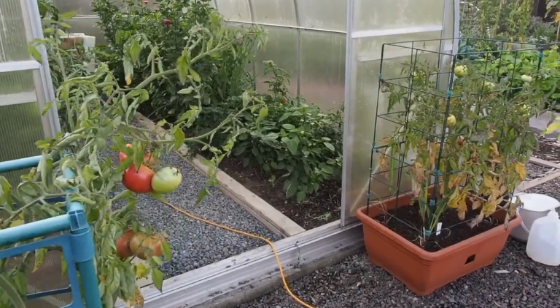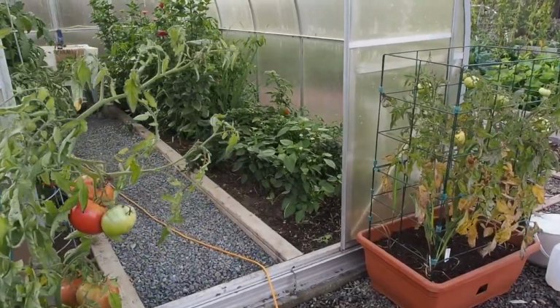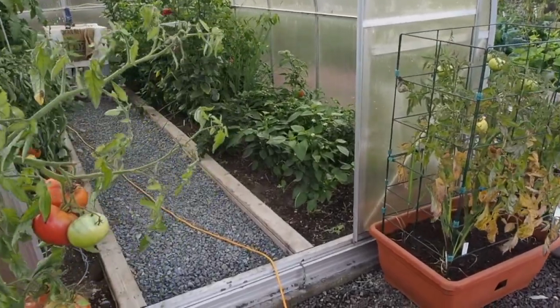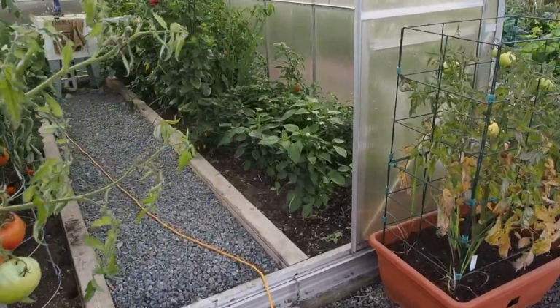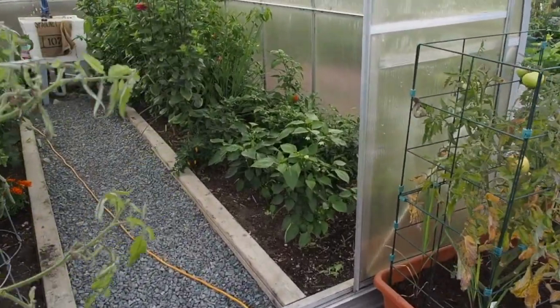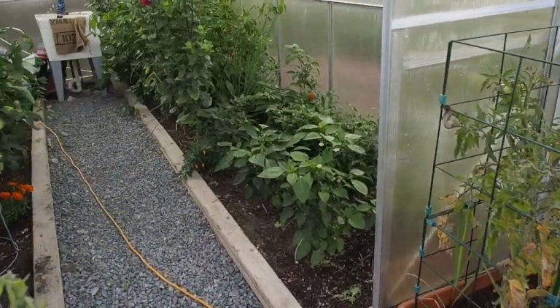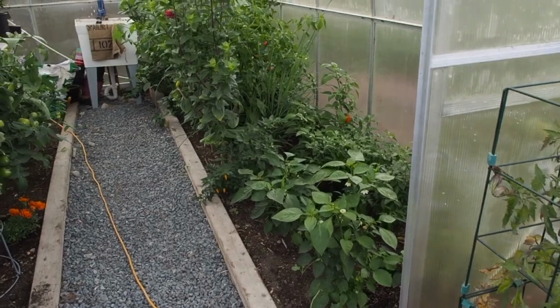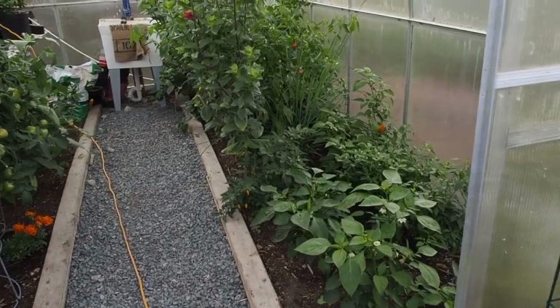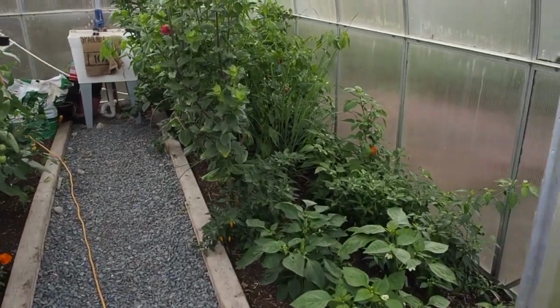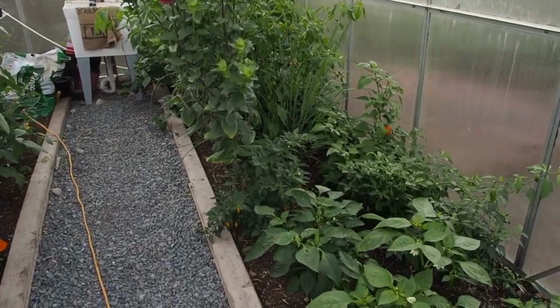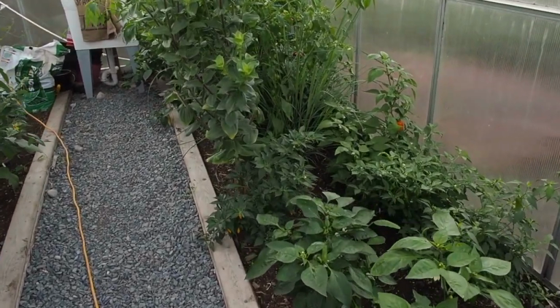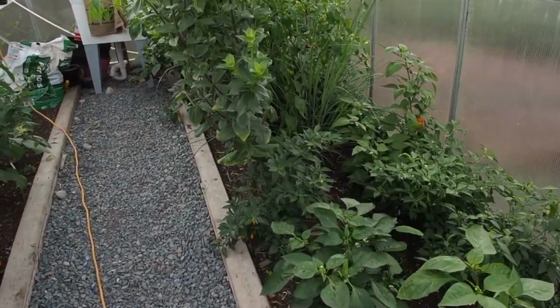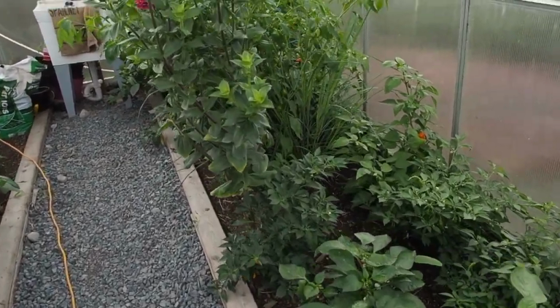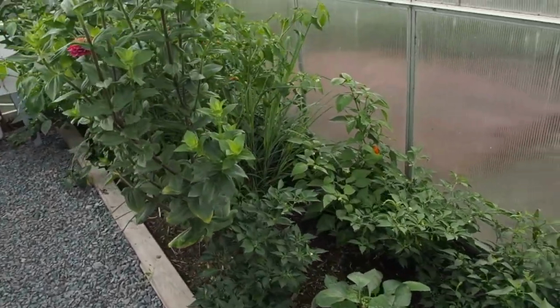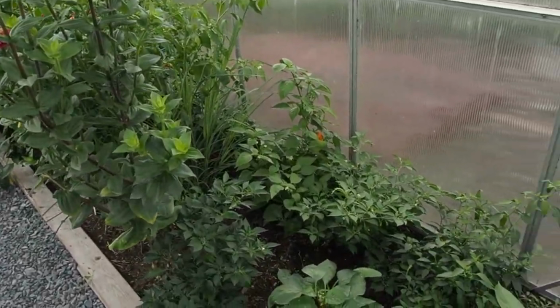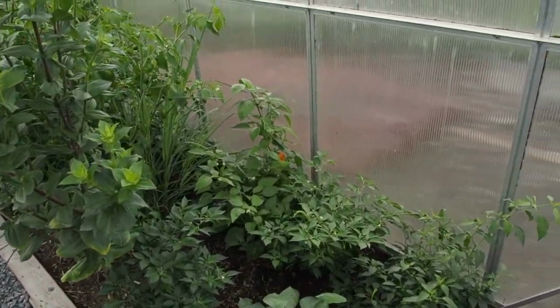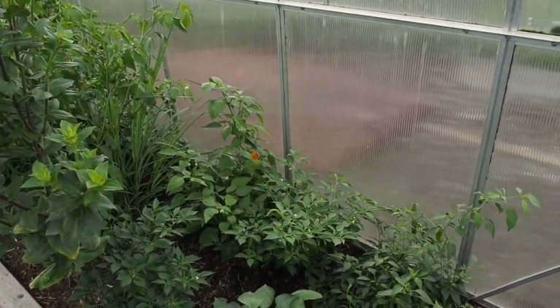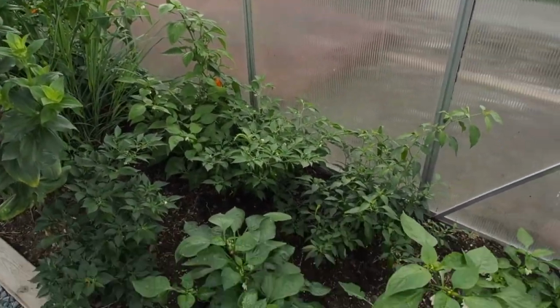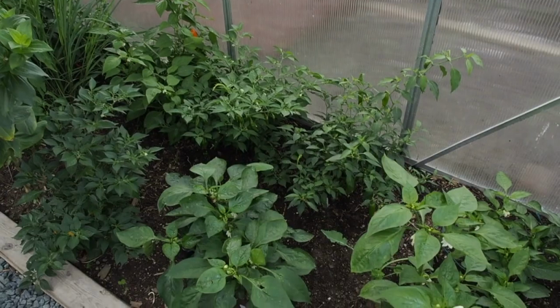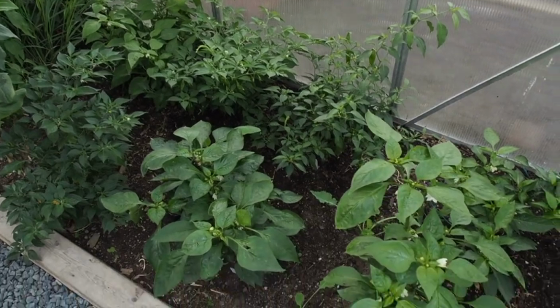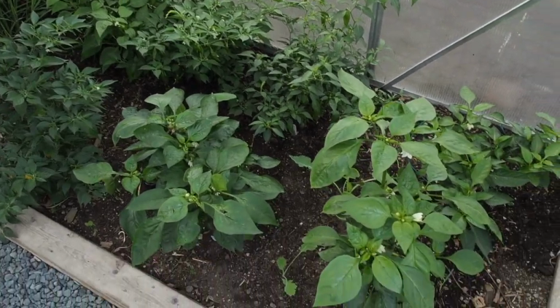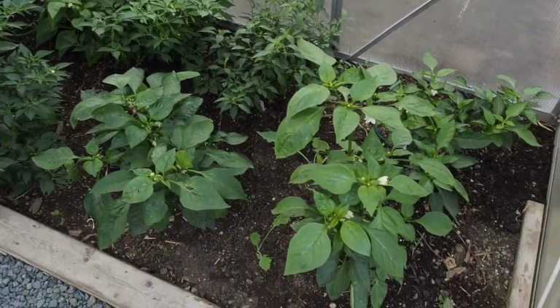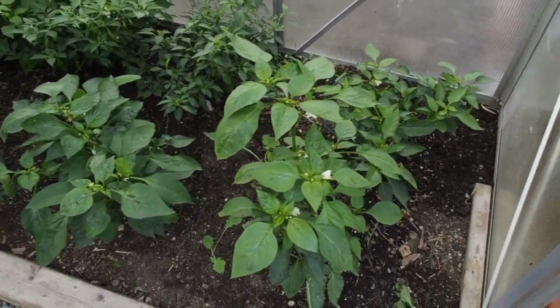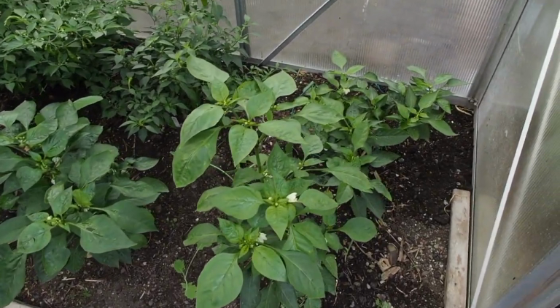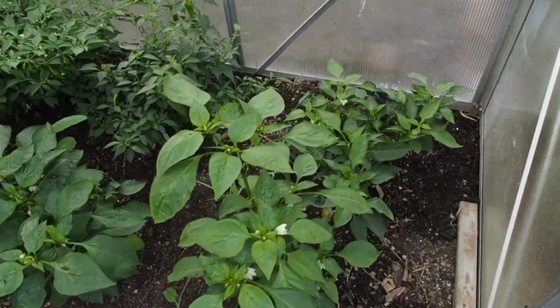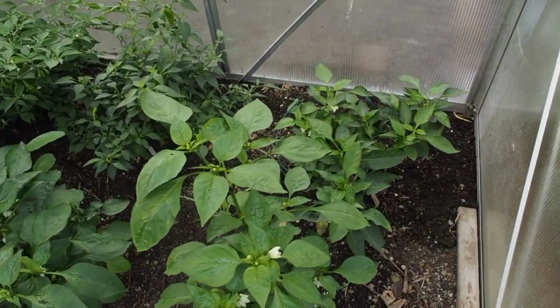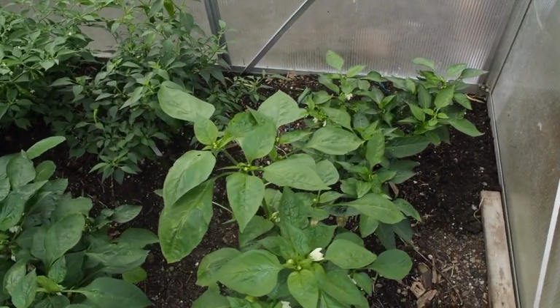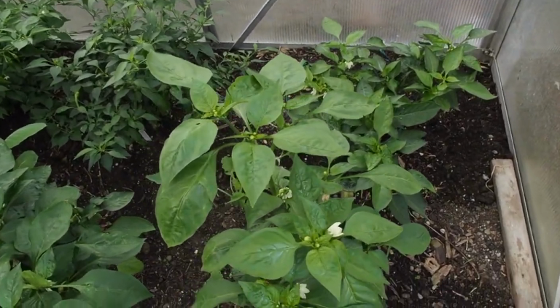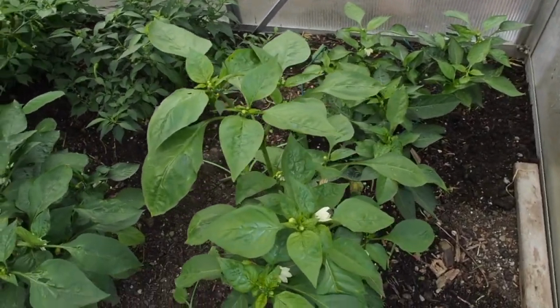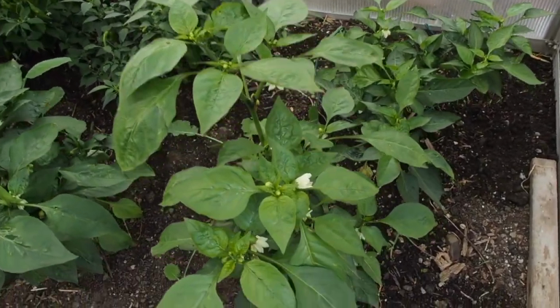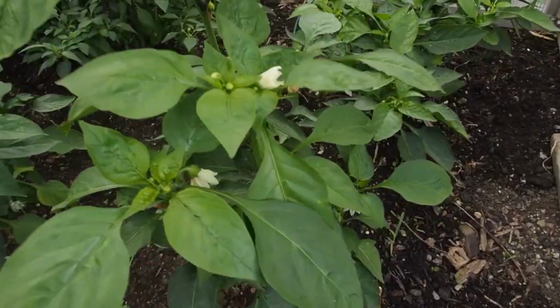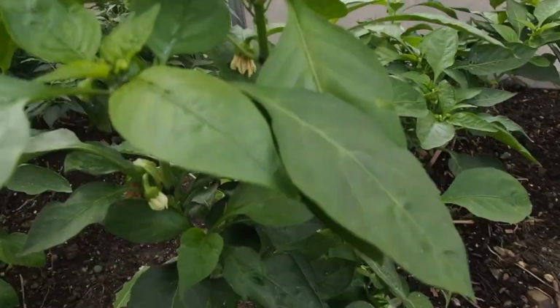Hello and welcome back to Gapy's Greenhouse. Today I'm going to go over some of the peppers here in the greenhouse. It's towards the end of September, so a lot of the garden is starting to die back and some of the peppers I think are done for the year.